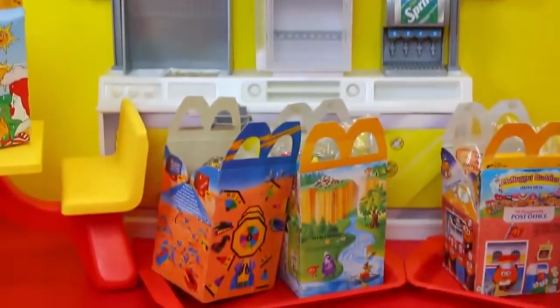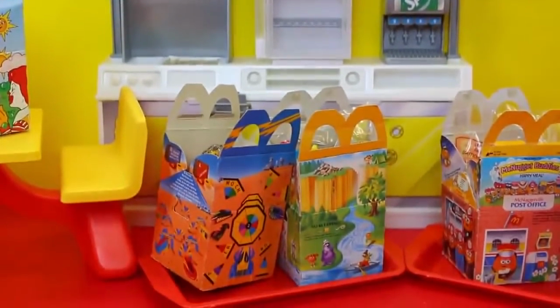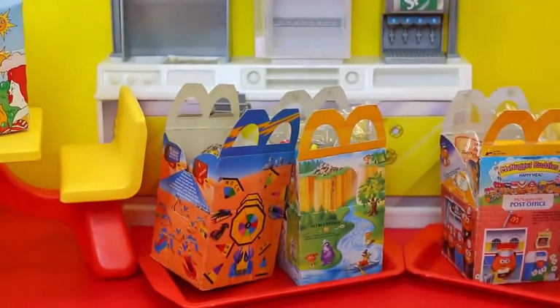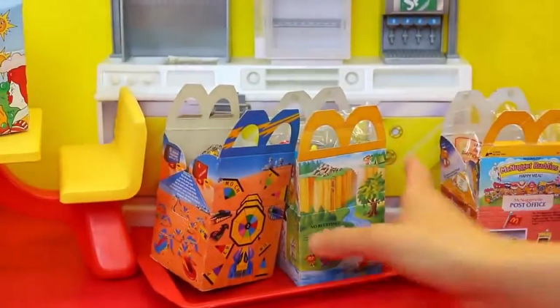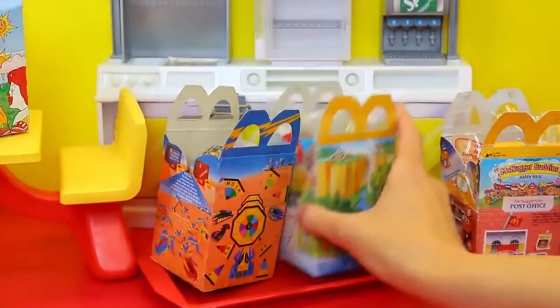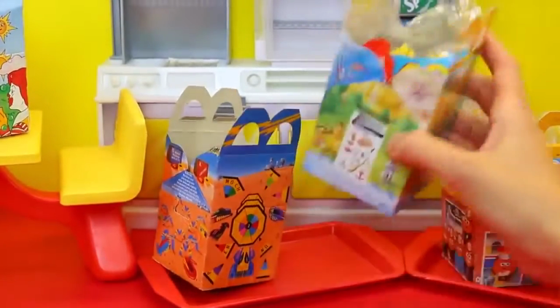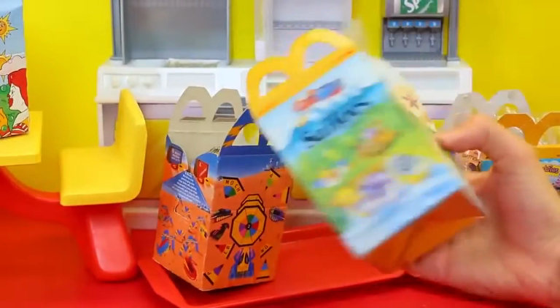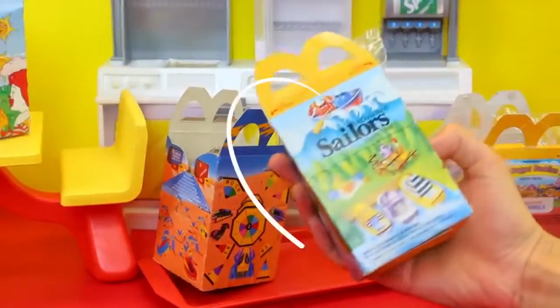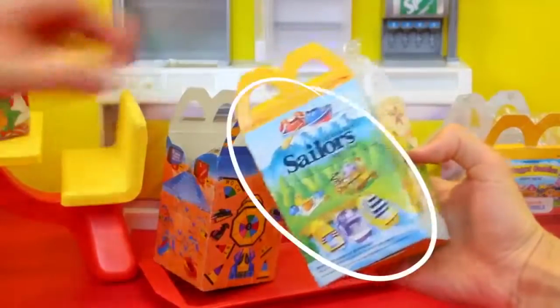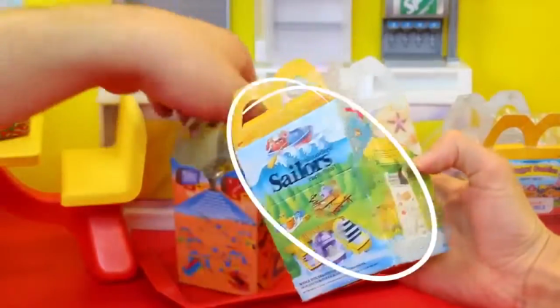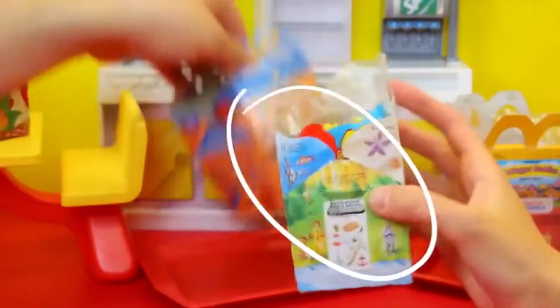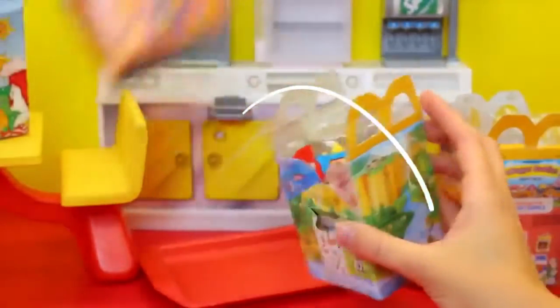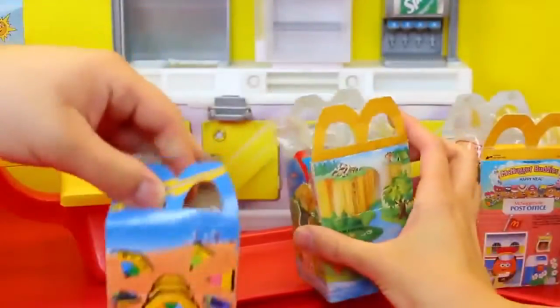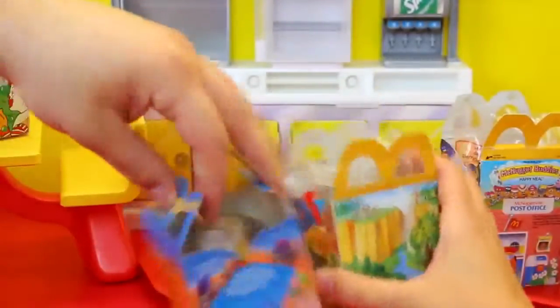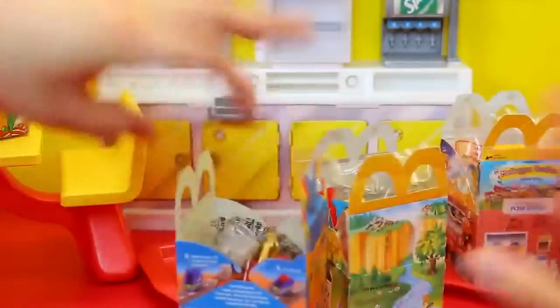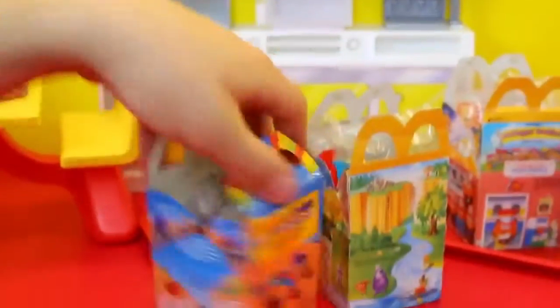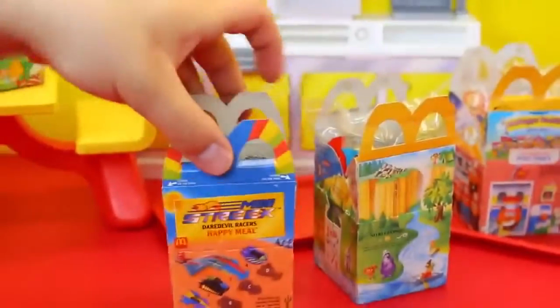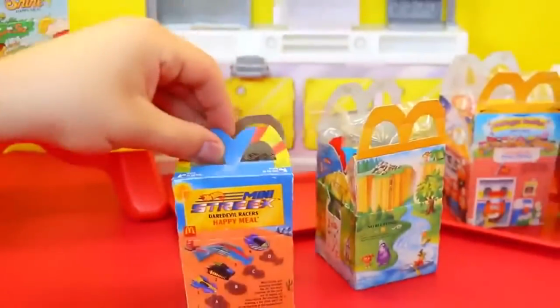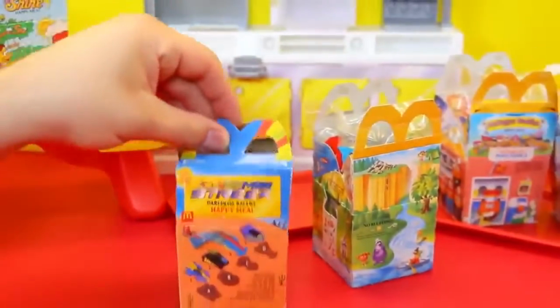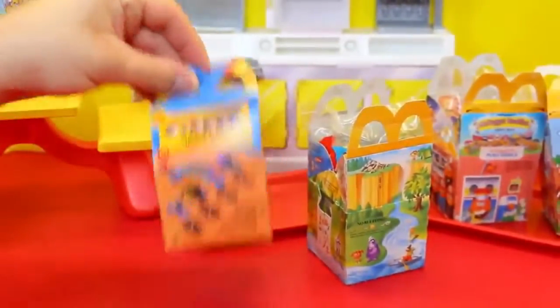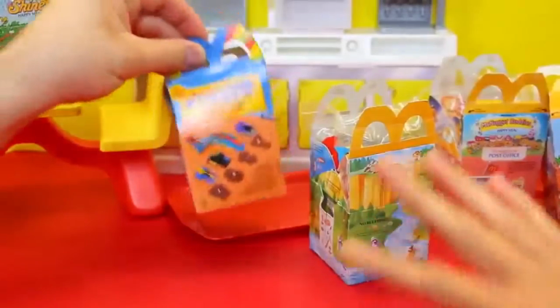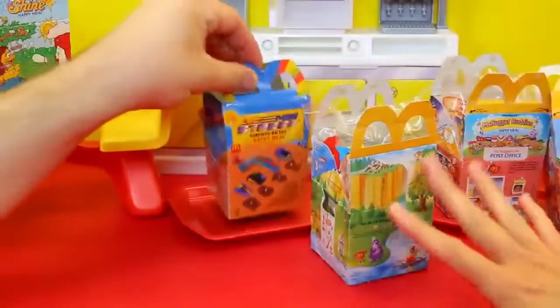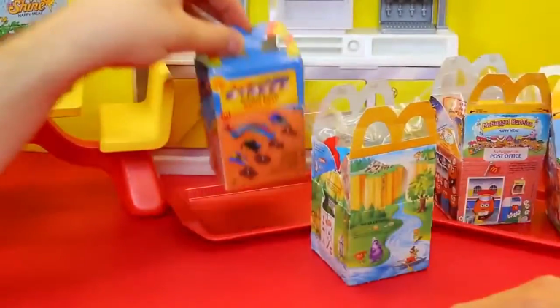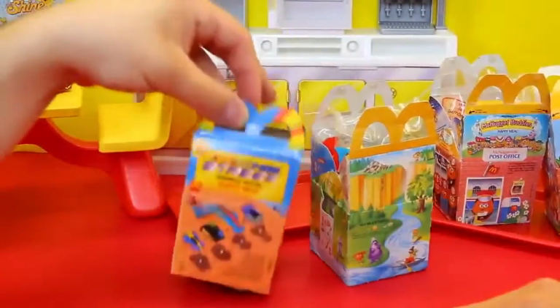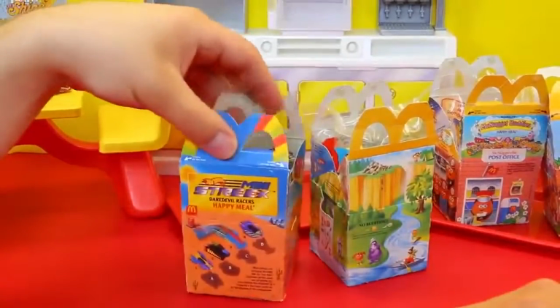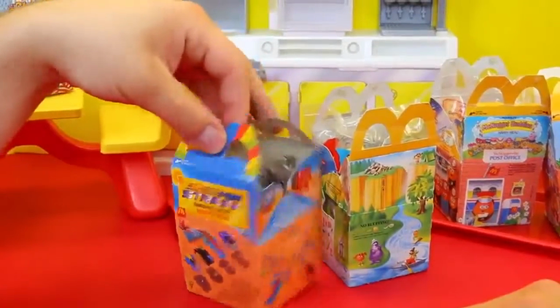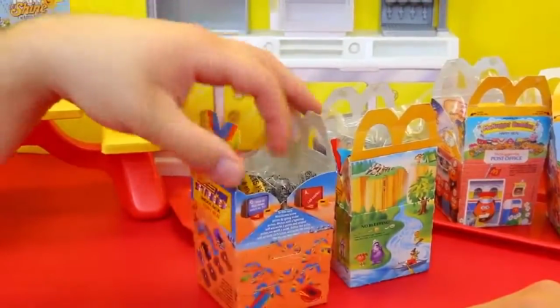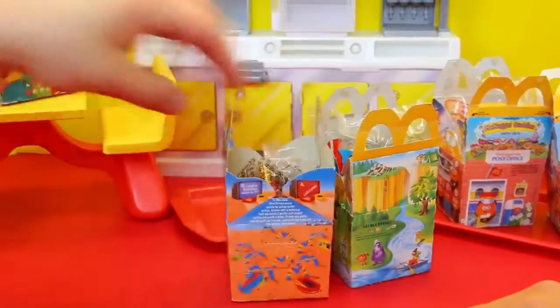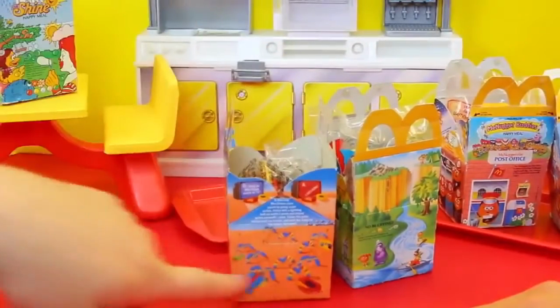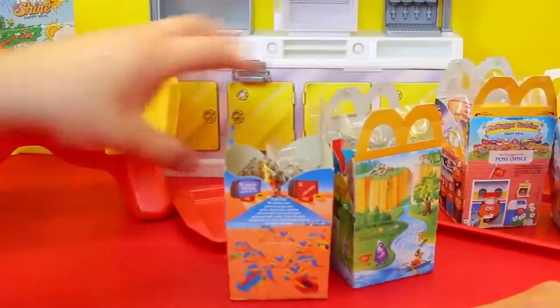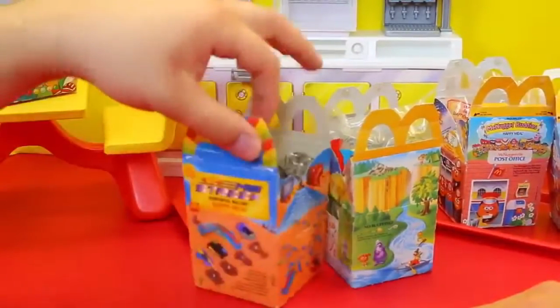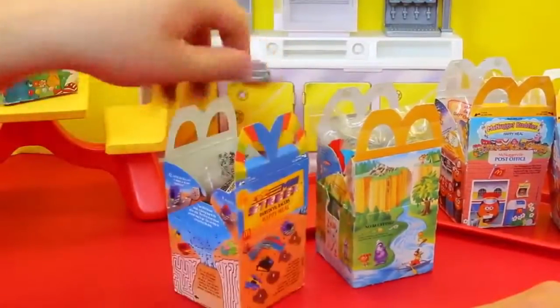From our Happy Meal magic we have these cool little boxes. This is how they used to look — this is what Happy Meals came in. Every so often they'll bring it back like these kind of things, but they don't have the cool activities on them and stuff.